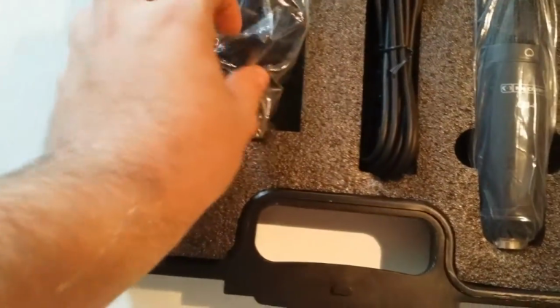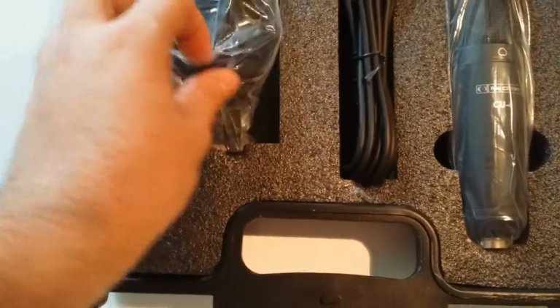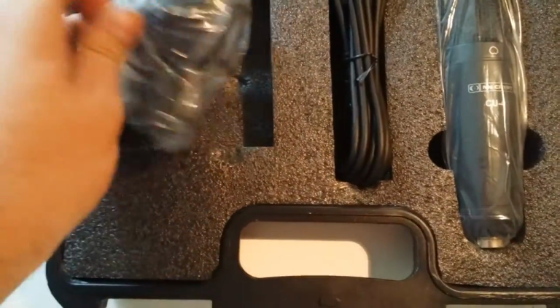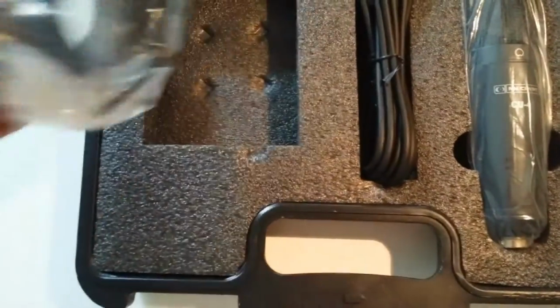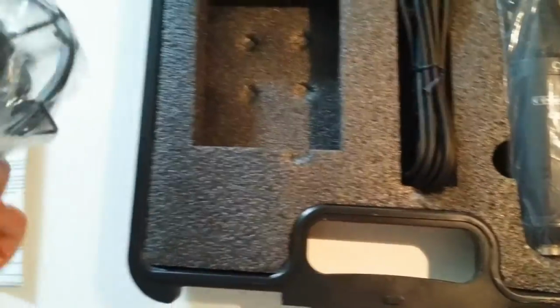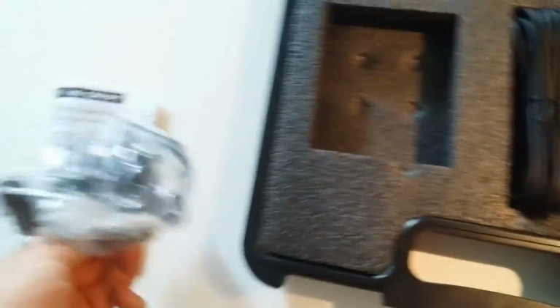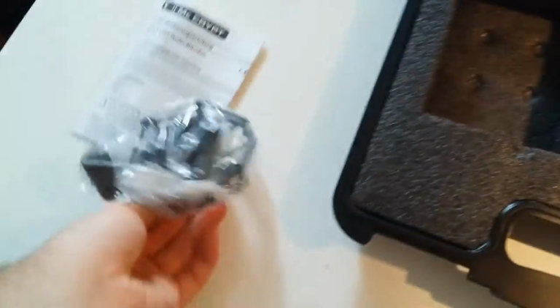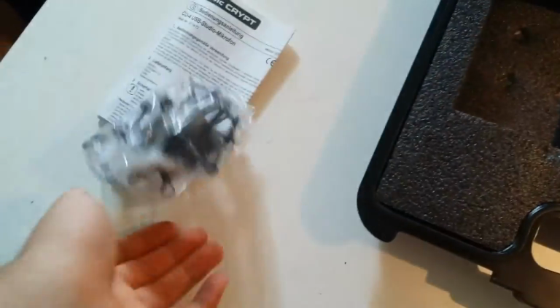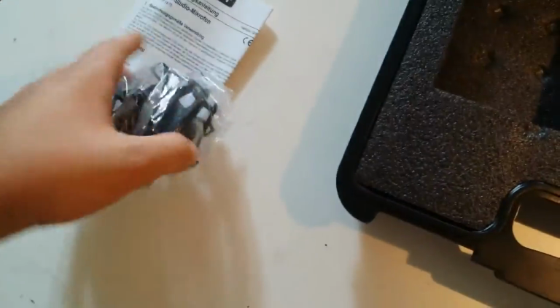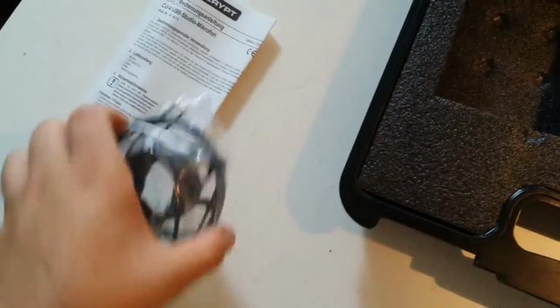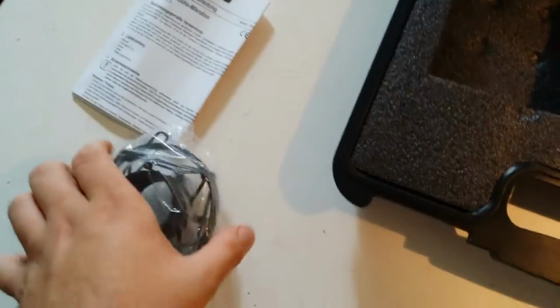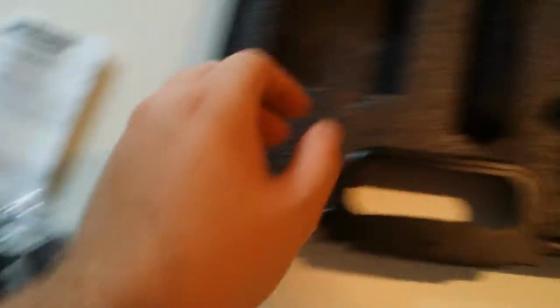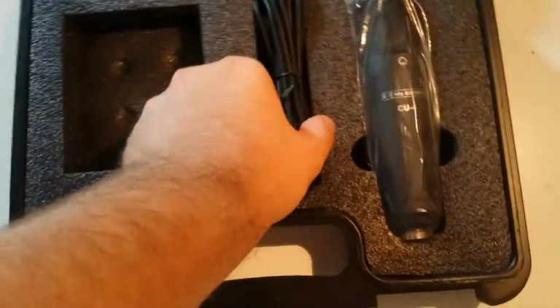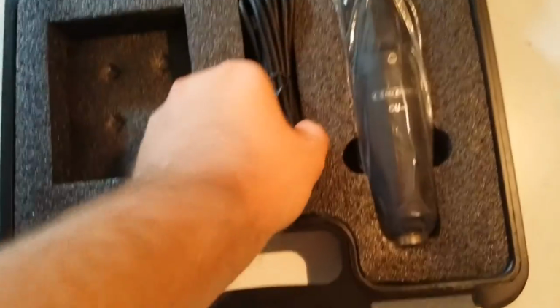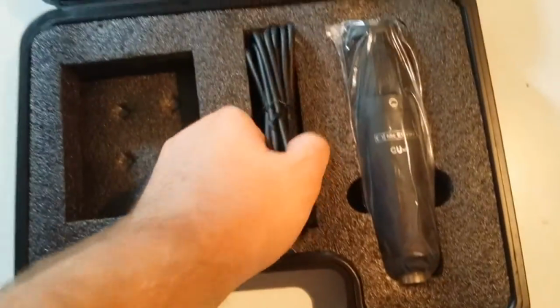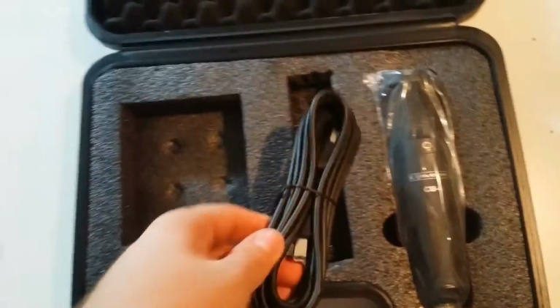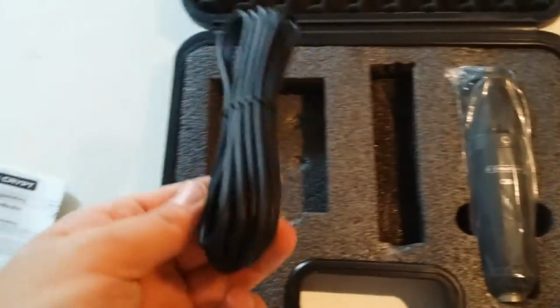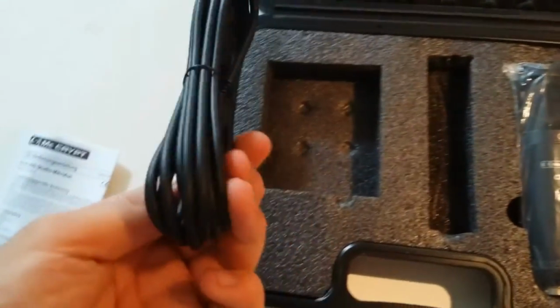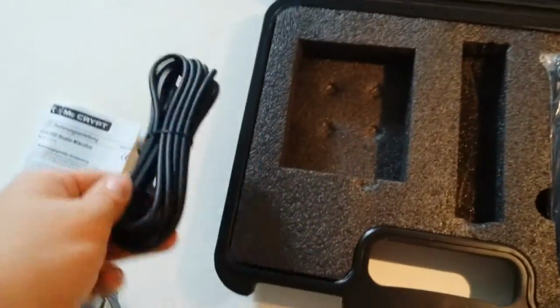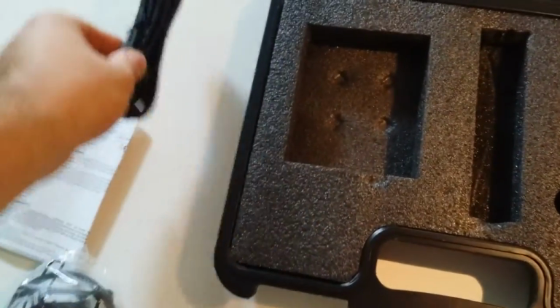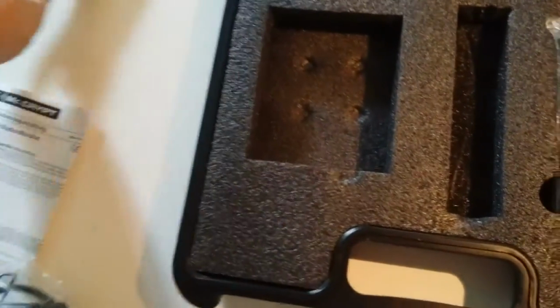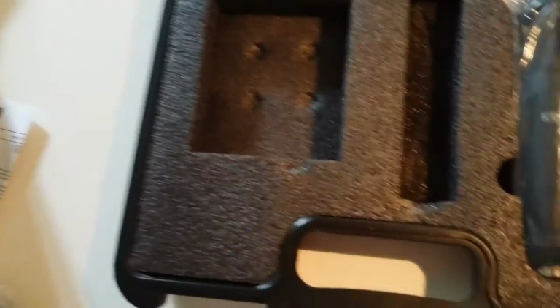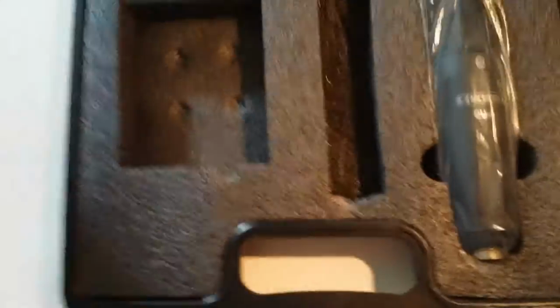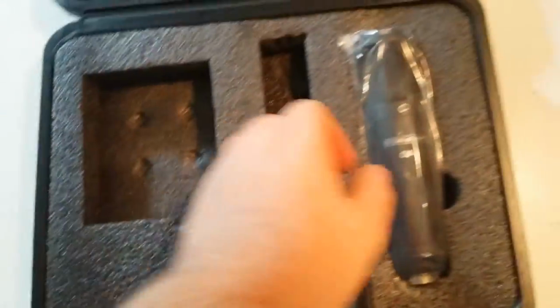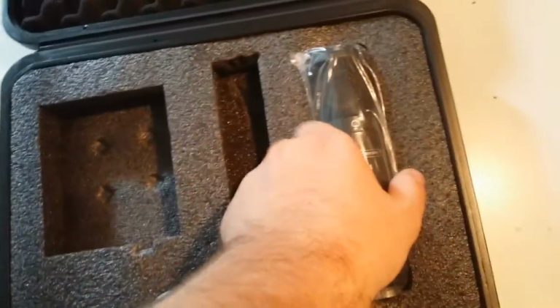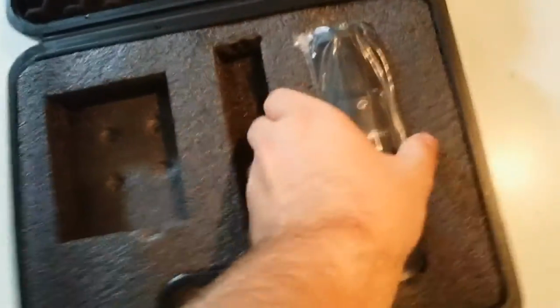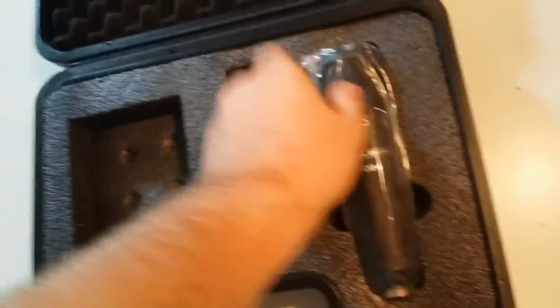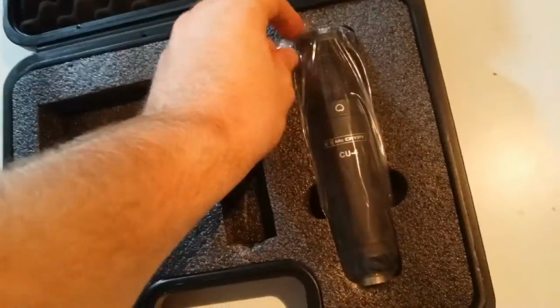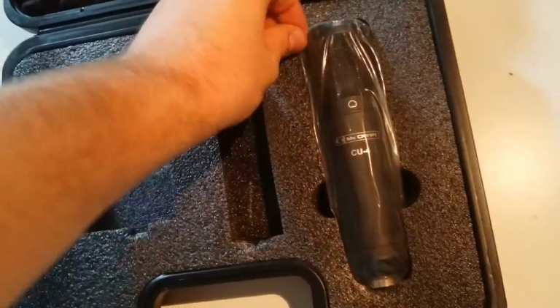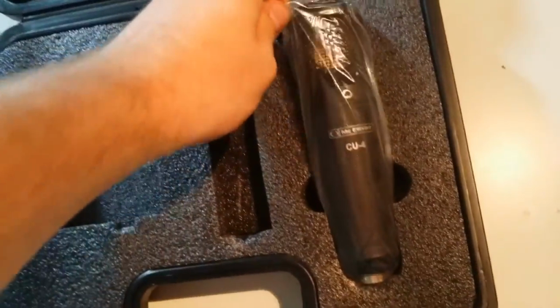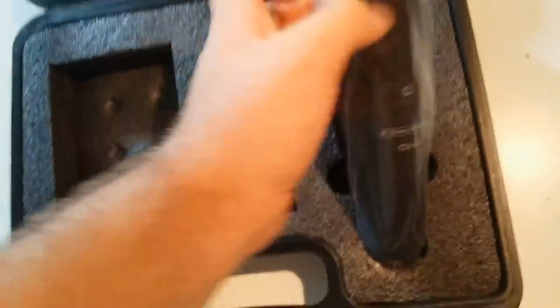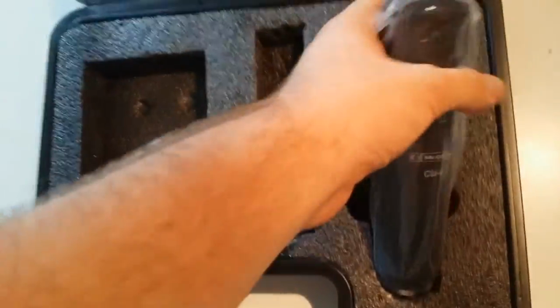It looks like some kind of sound-isolating foam or something. This is not the best microphone on the market, but it comes in at a very aggressive price point. It is a USB microphone, so you don't have to worry about getting all of this extra equipment. There is a shock mount and a USB cable included in the box.